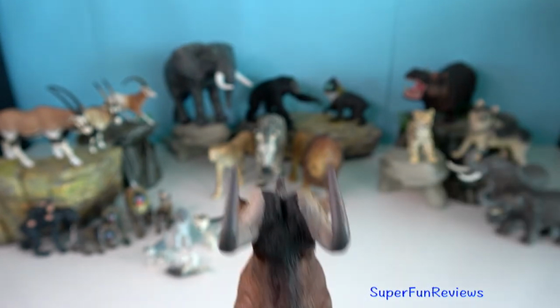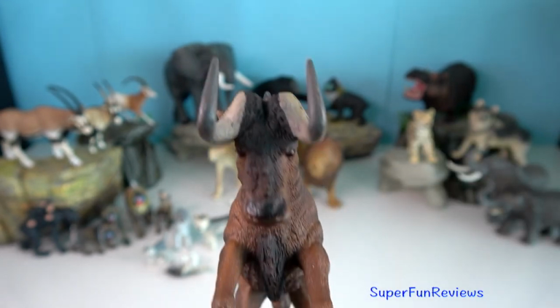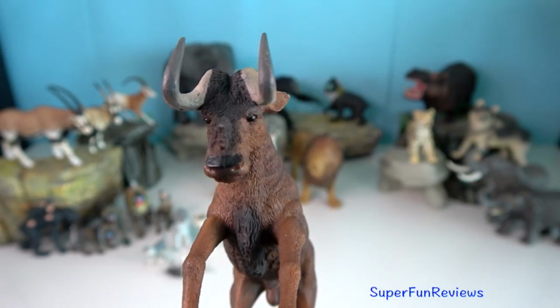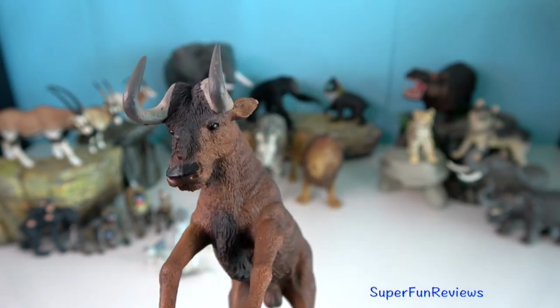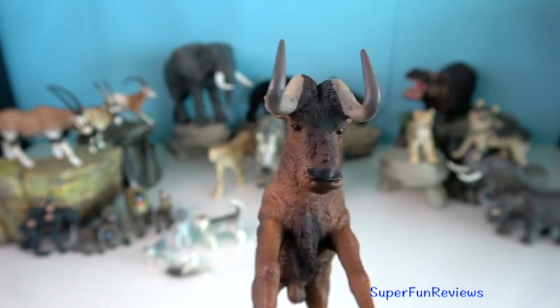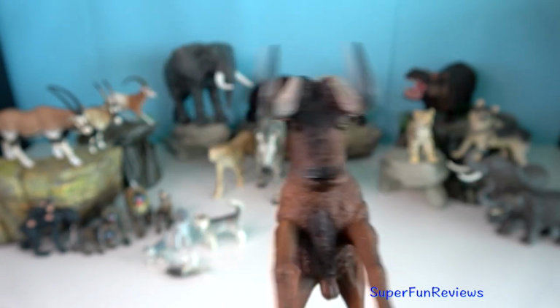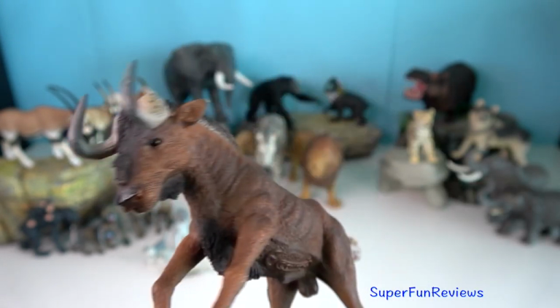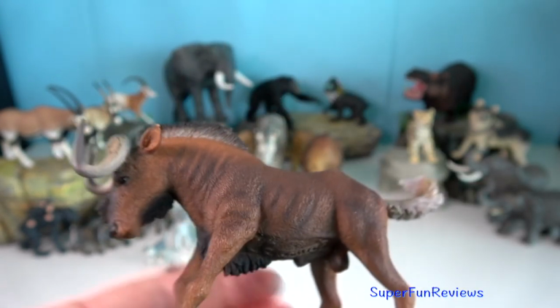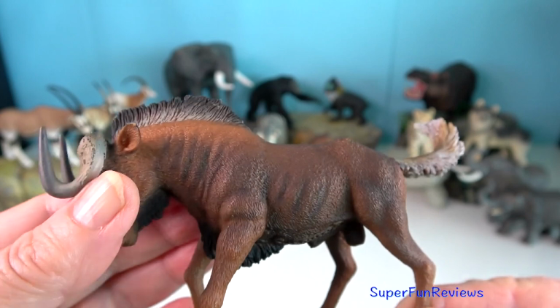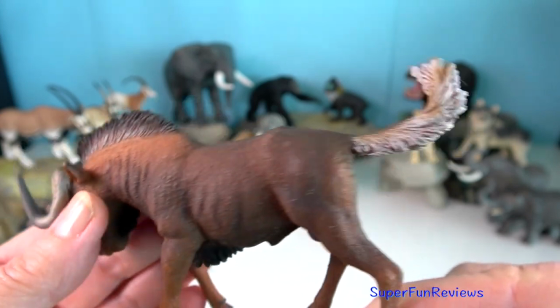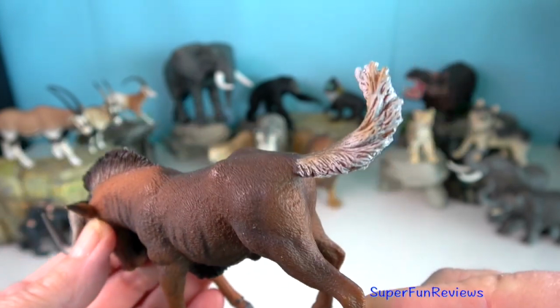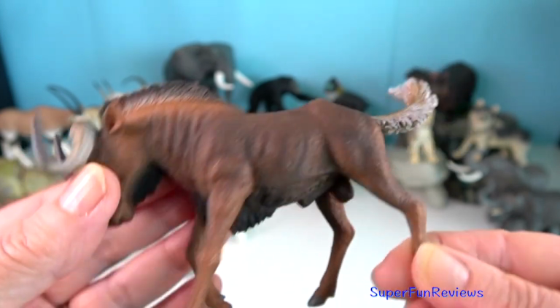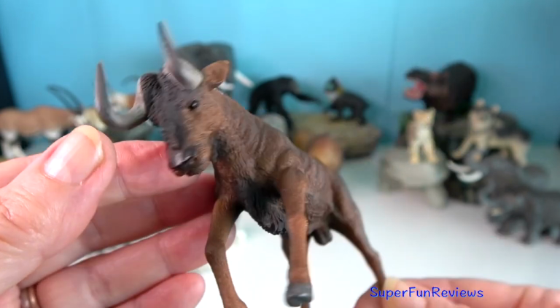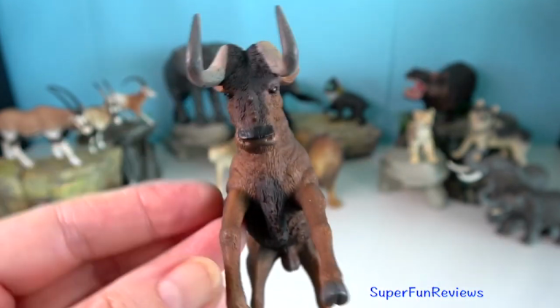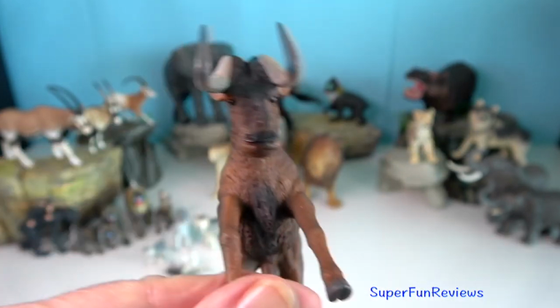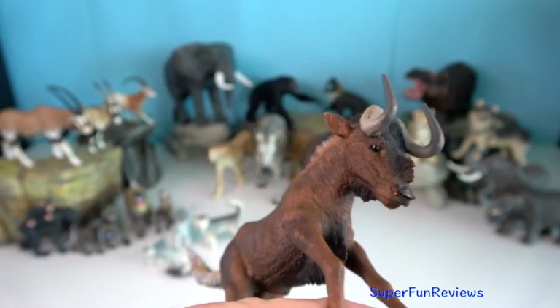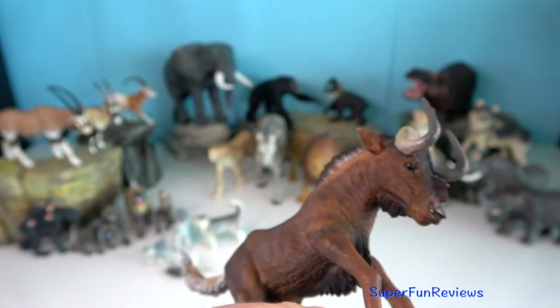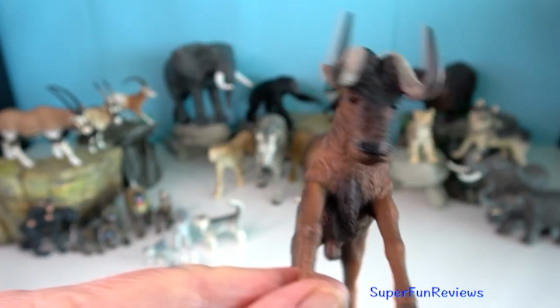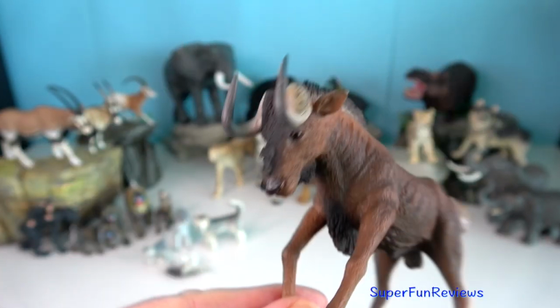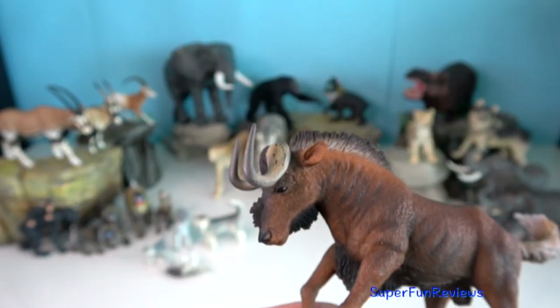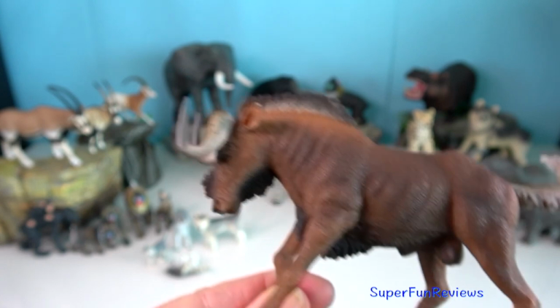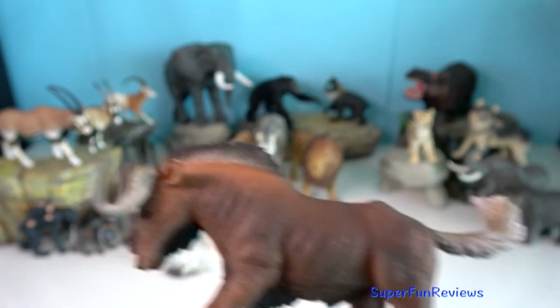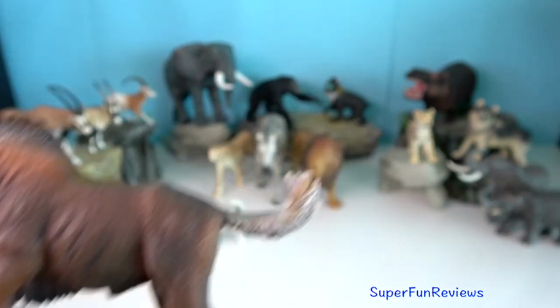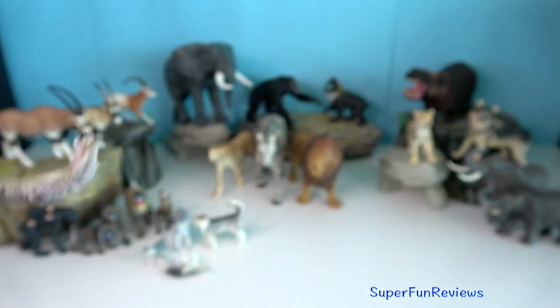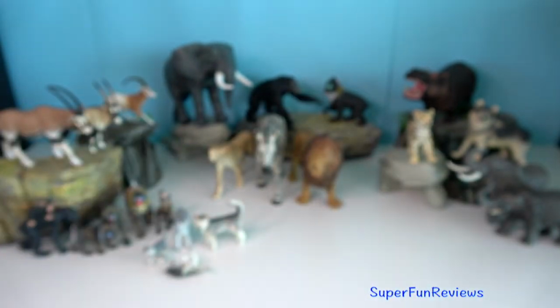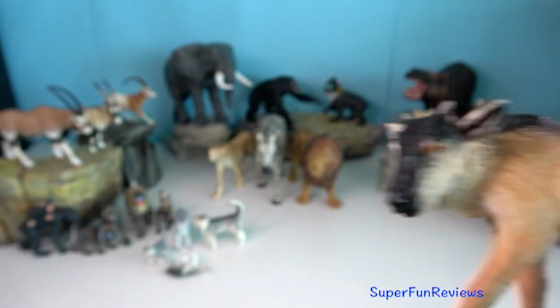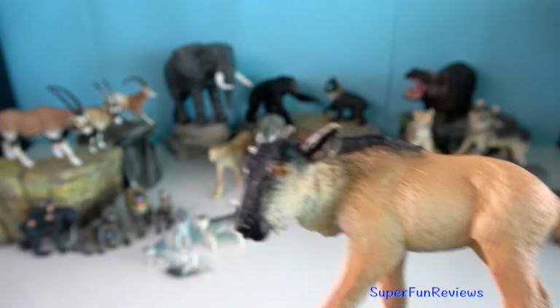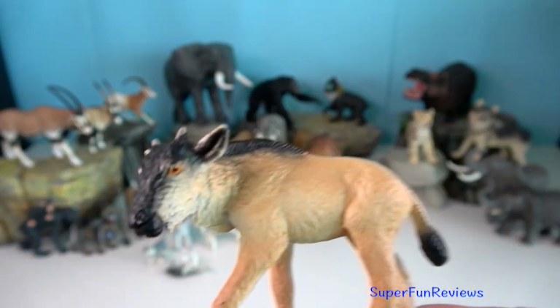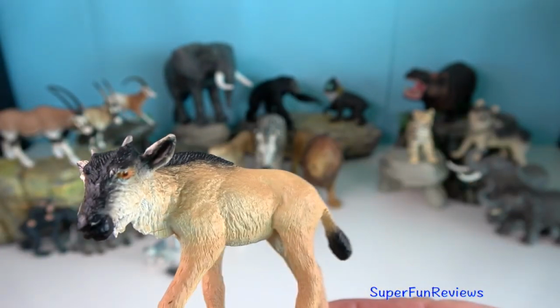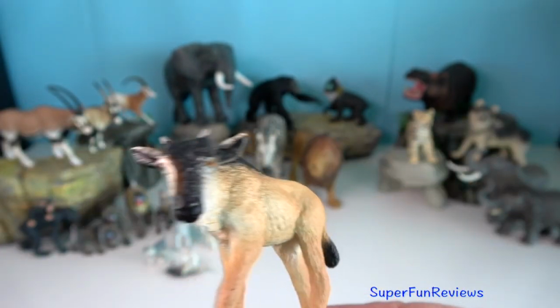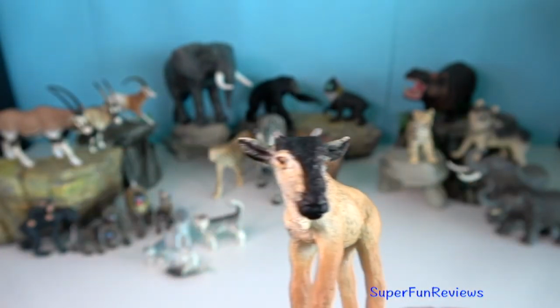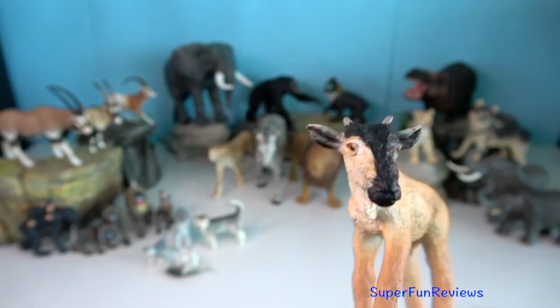When a group of wildebeest is threatened, they will come together and begin stomping the ground. They also let out loud calls to make sure the herd knows they are in danger.